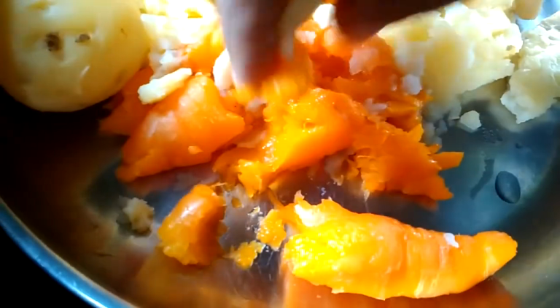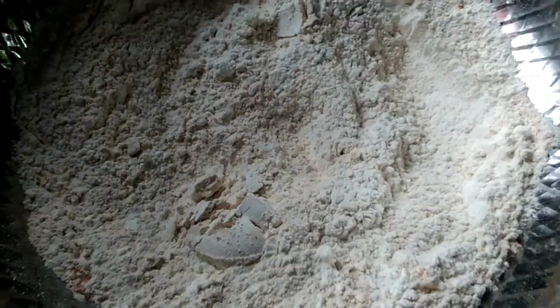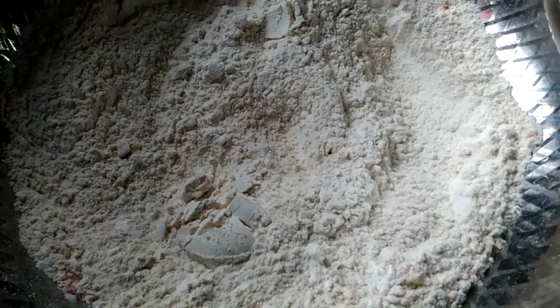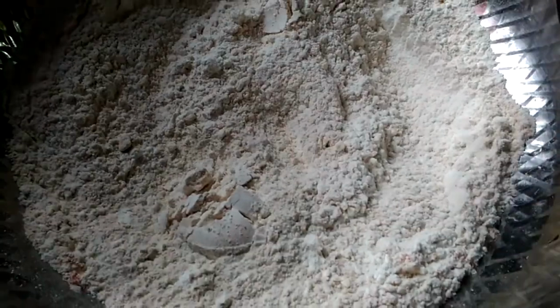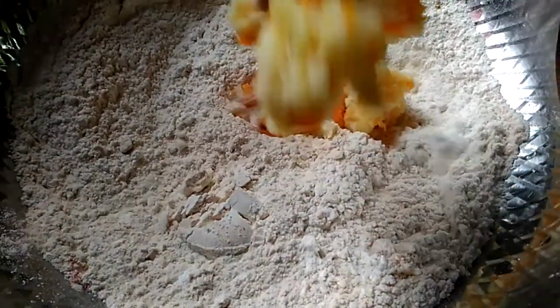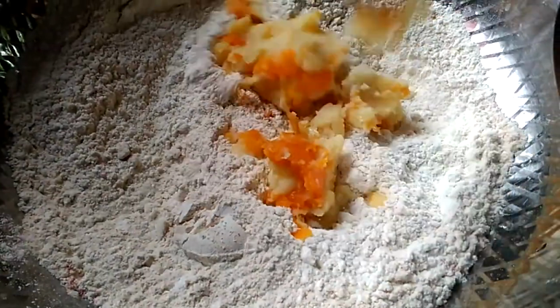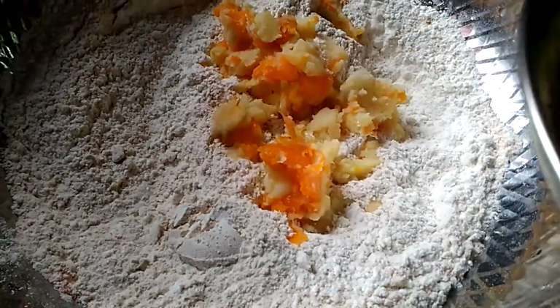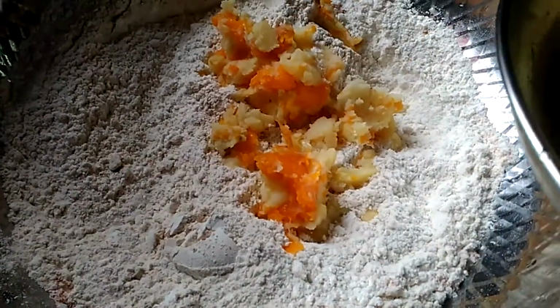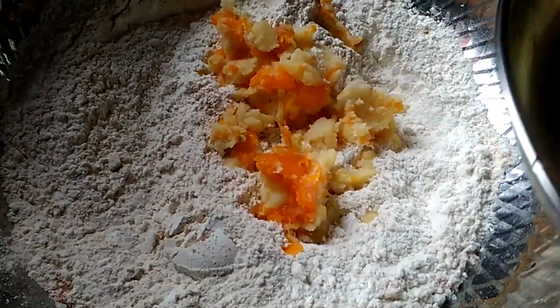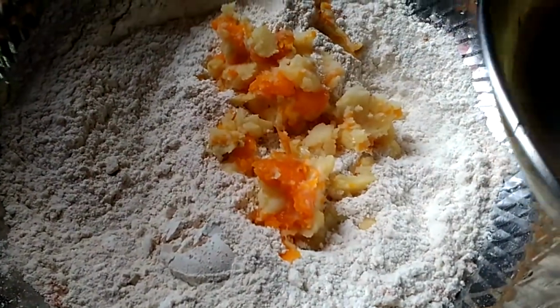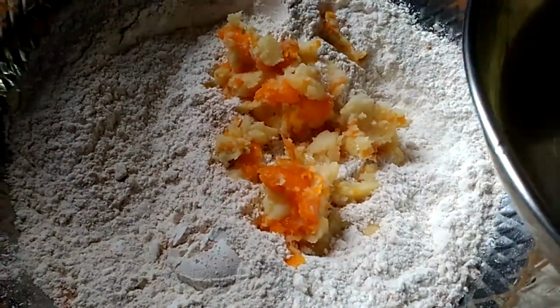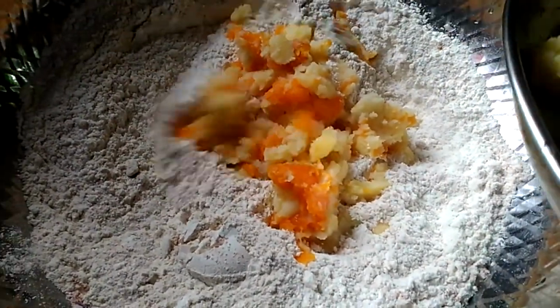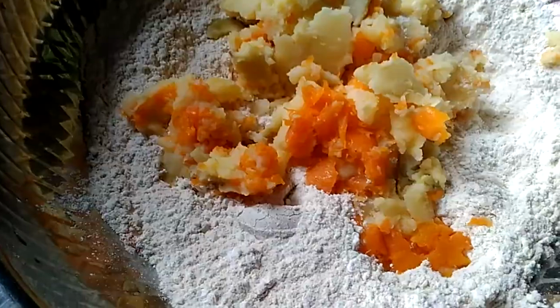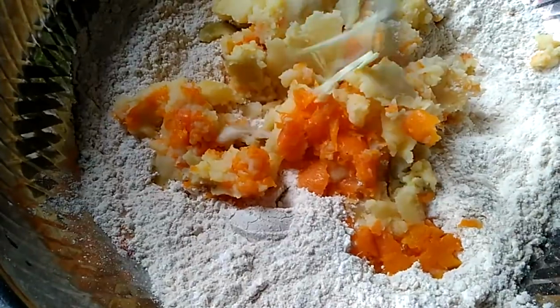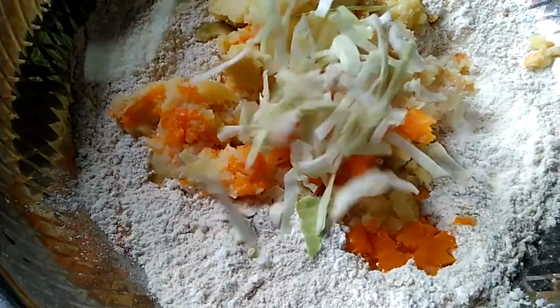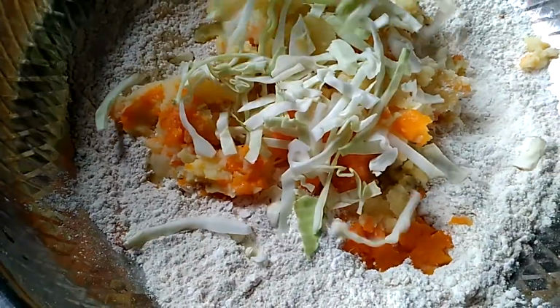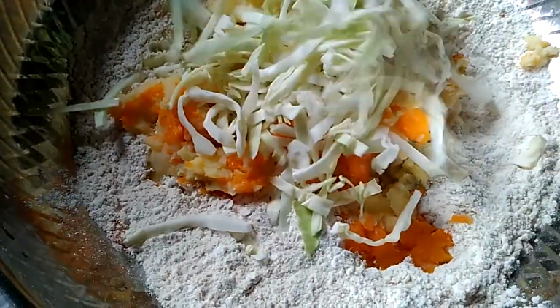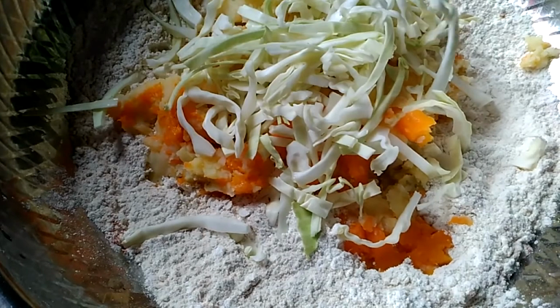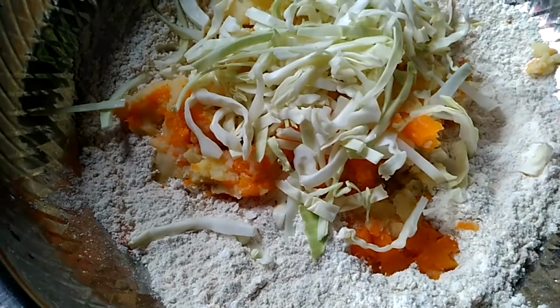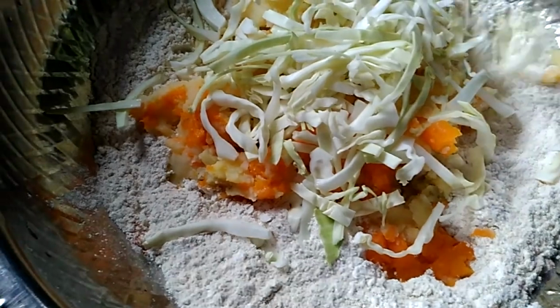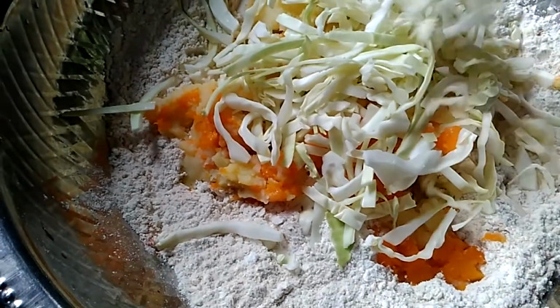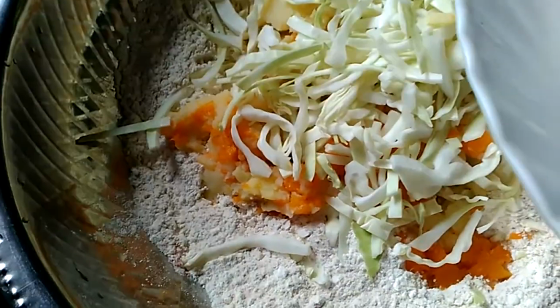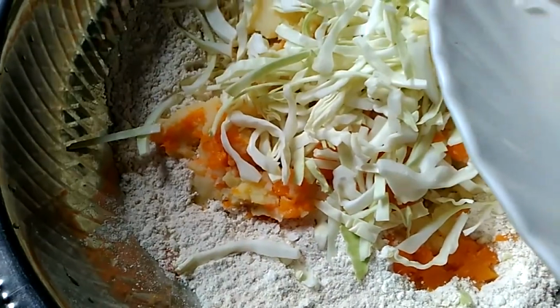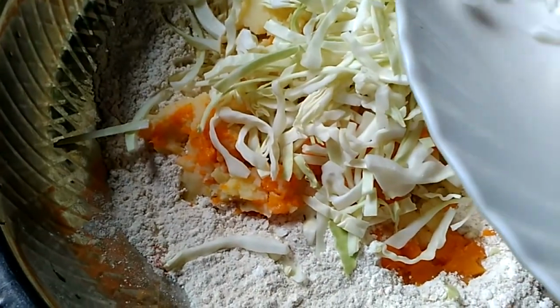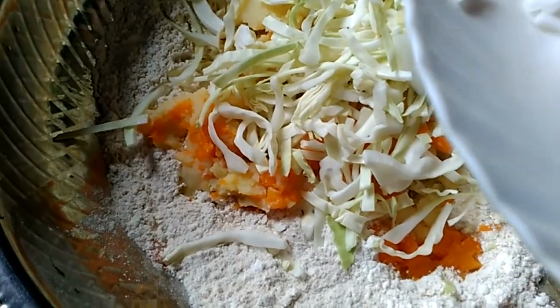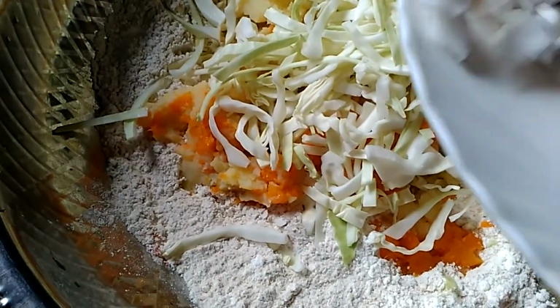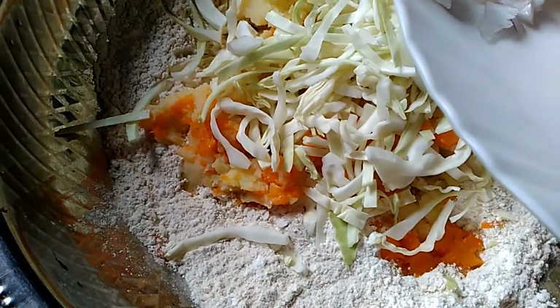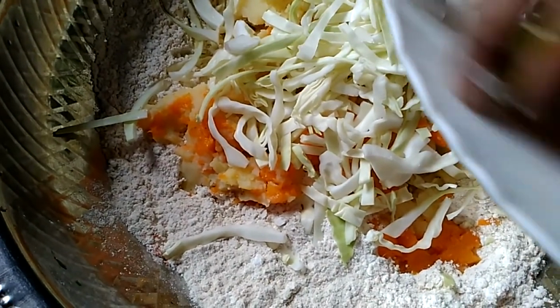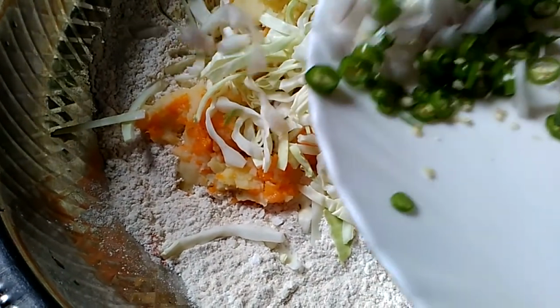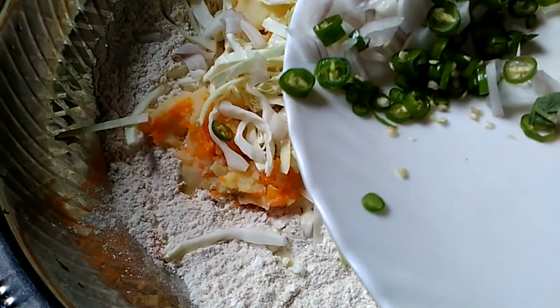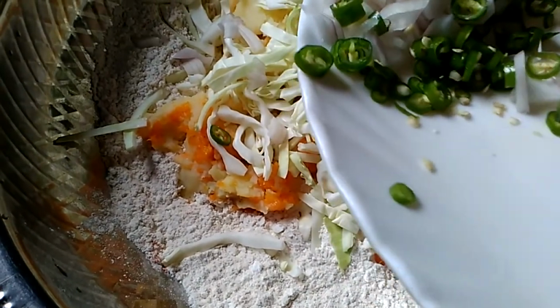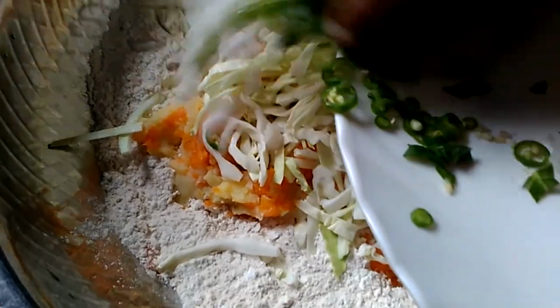All of this, we will cook it on a casket. Put the cabbage and mix it in.